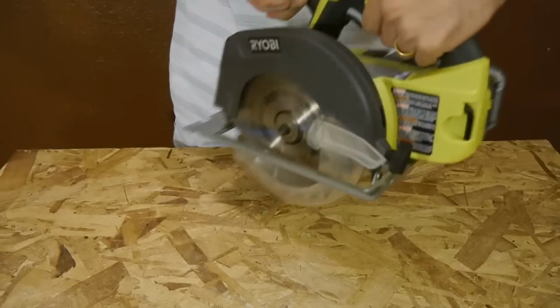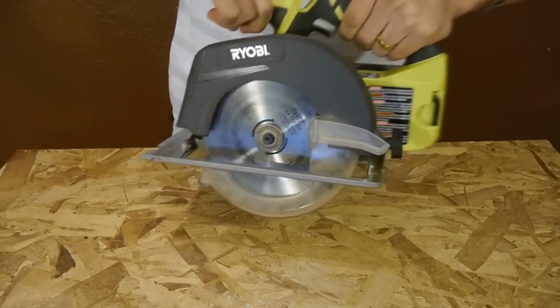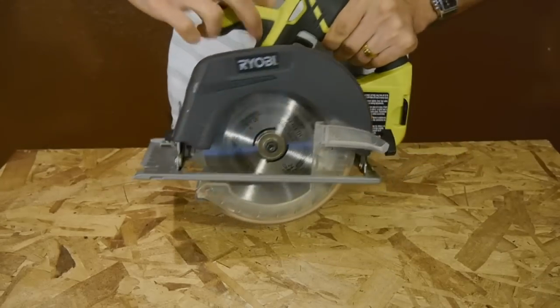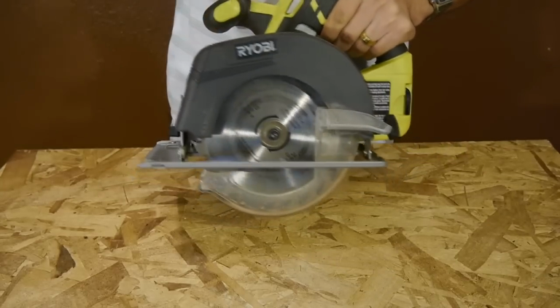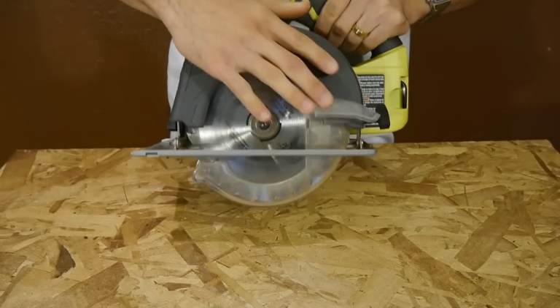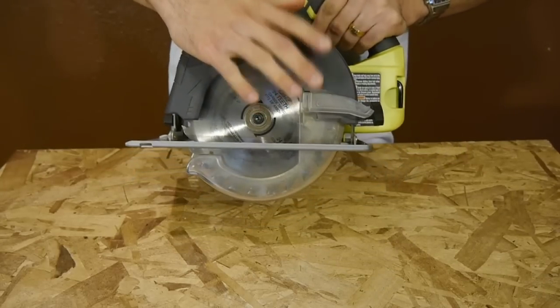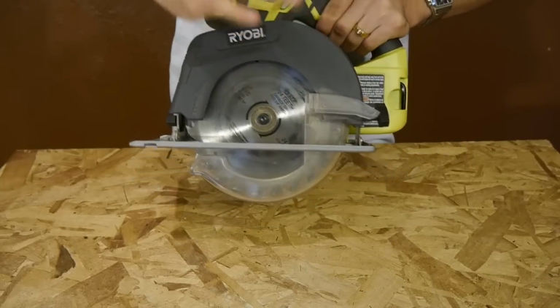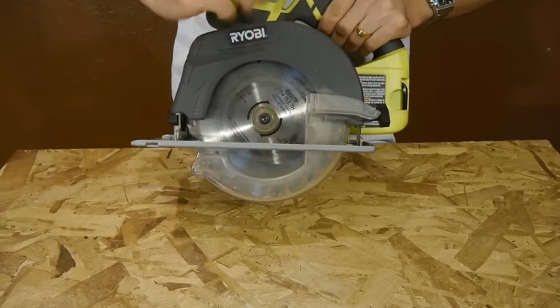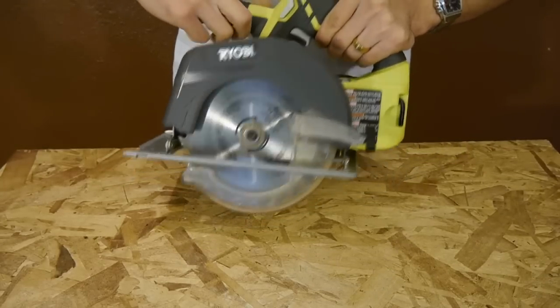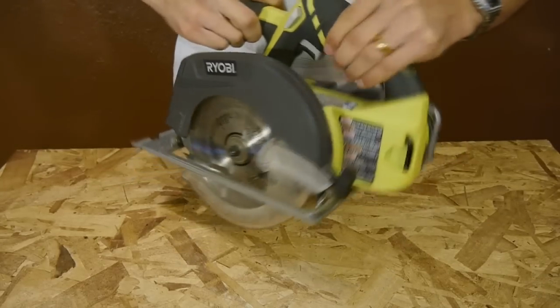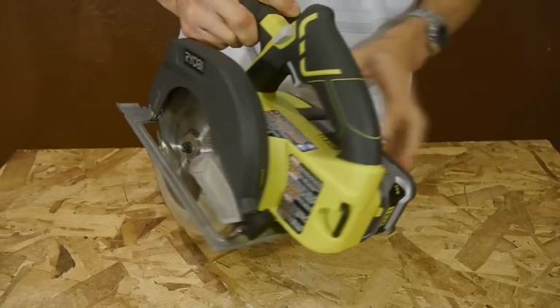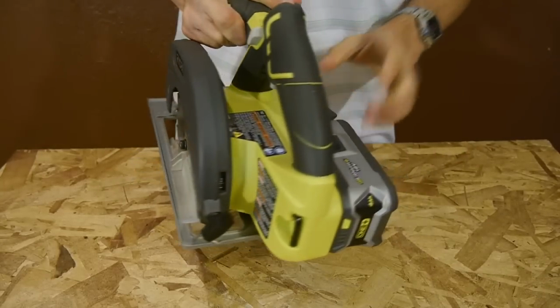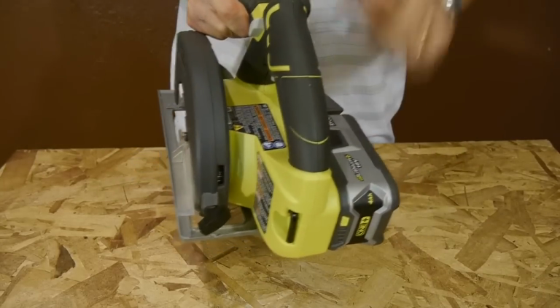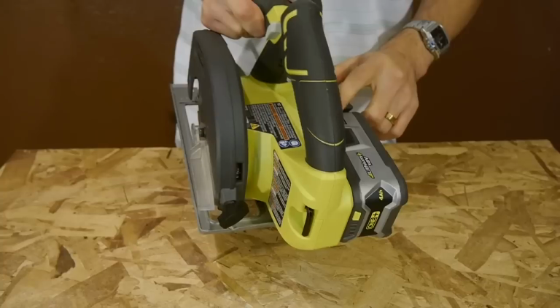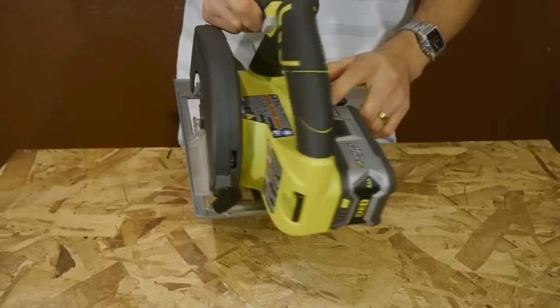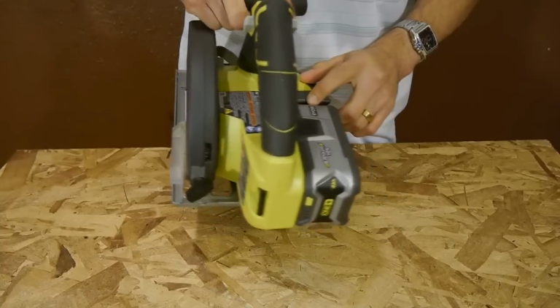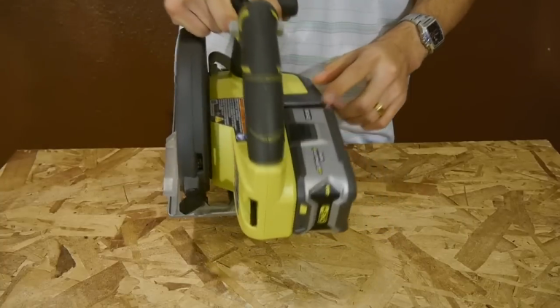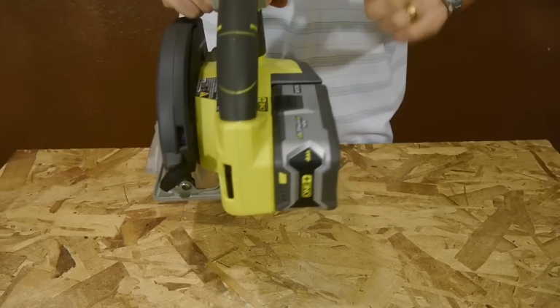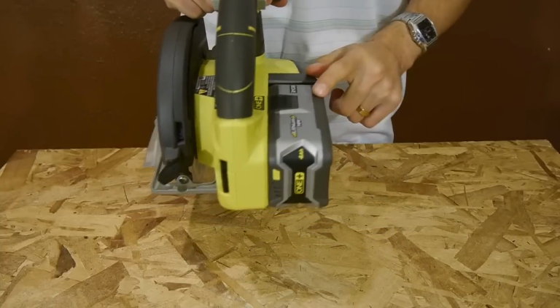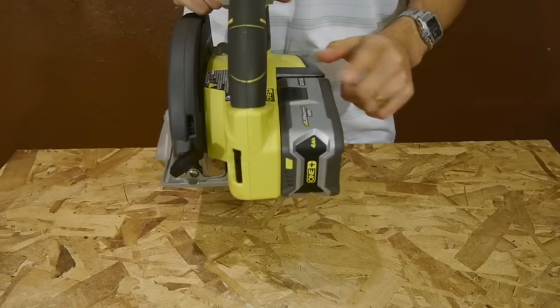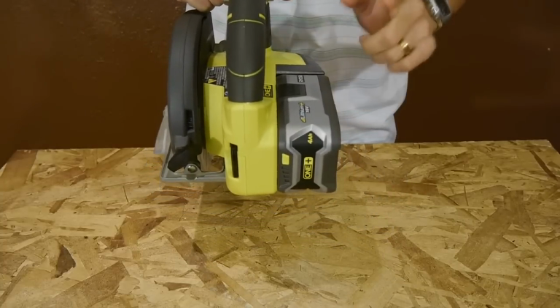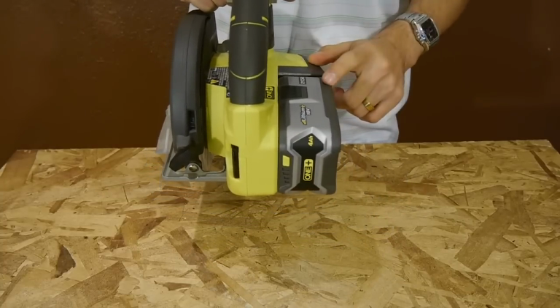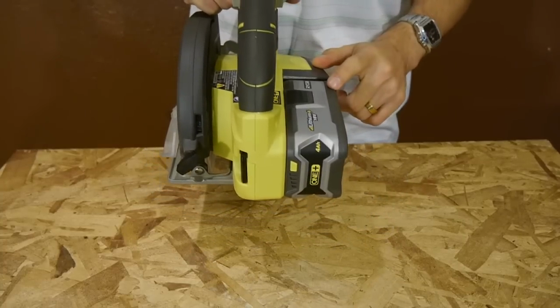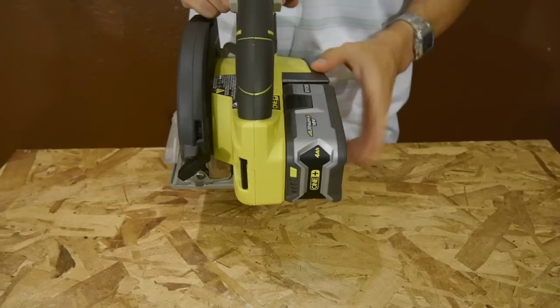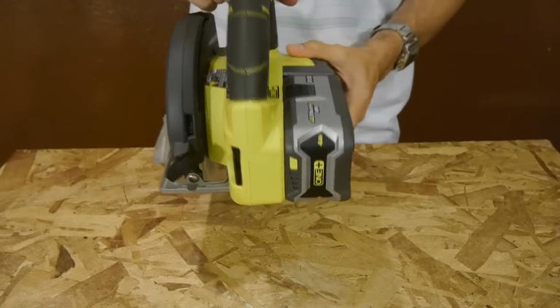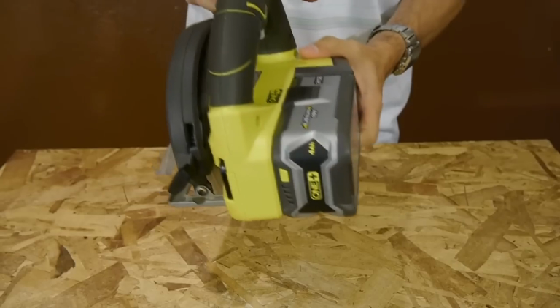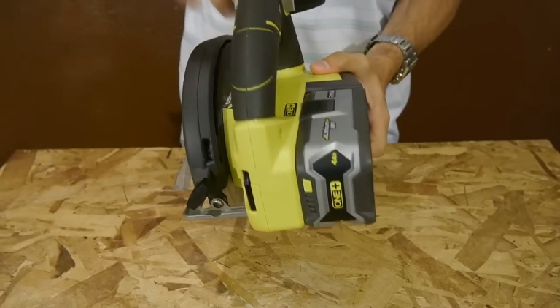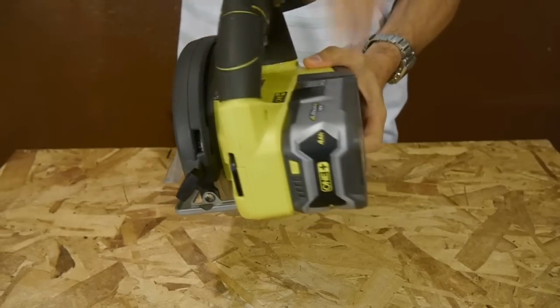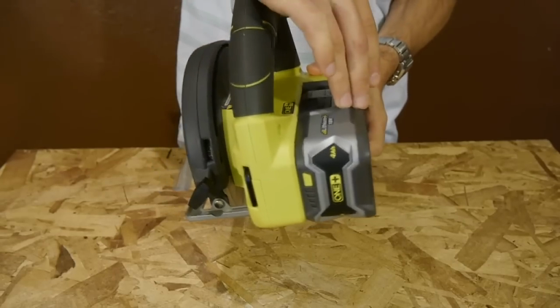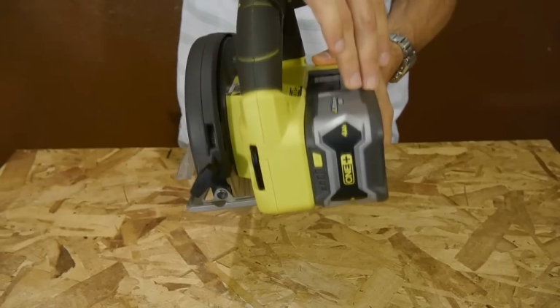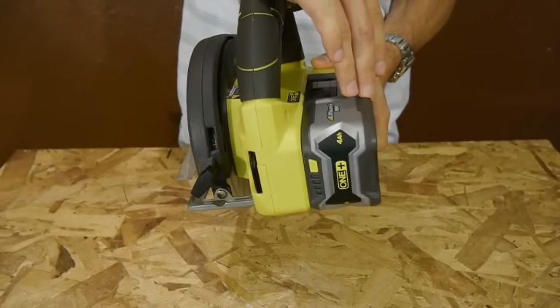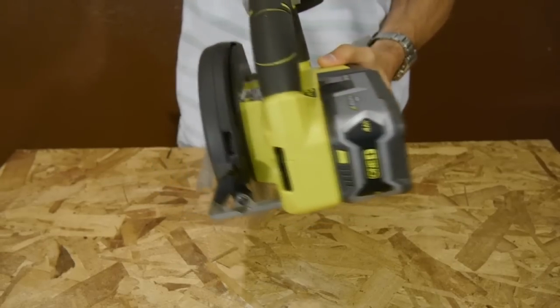The plastic blade guards also keep the weight down, as it's pretty light at only 5 pounds — but that's without the battery. It's about 6 pounds with a compact lithium-ion battery, and about 7 pounds with a full size 4.0 lithium battery.